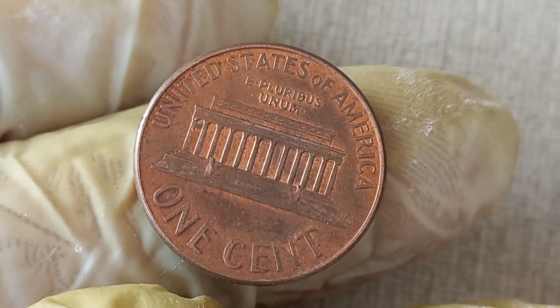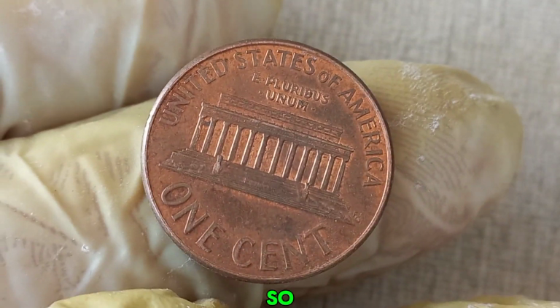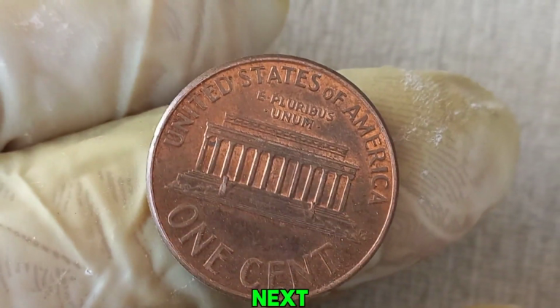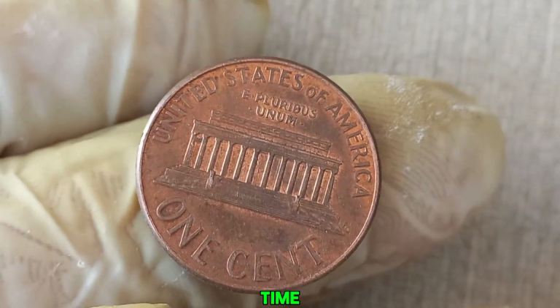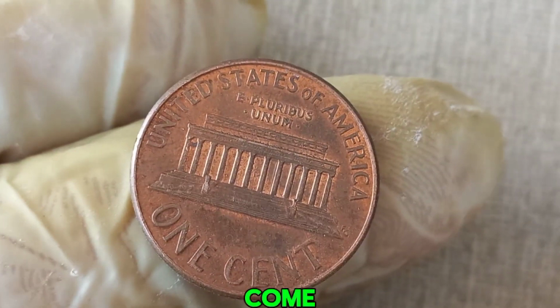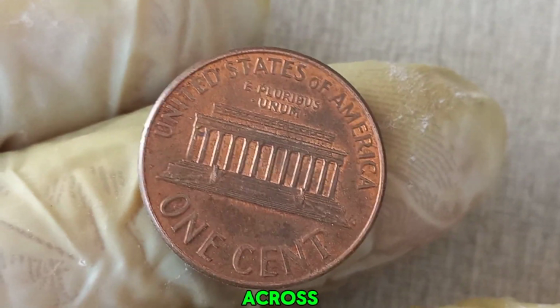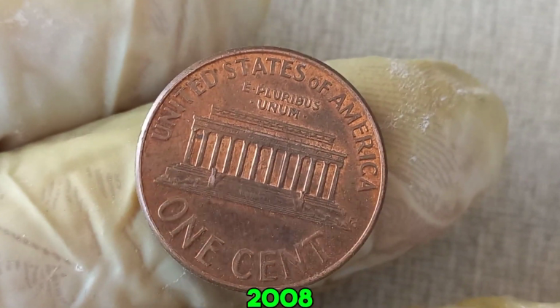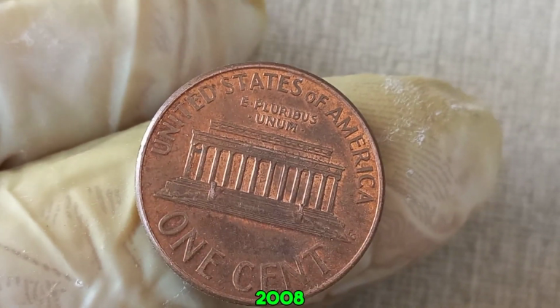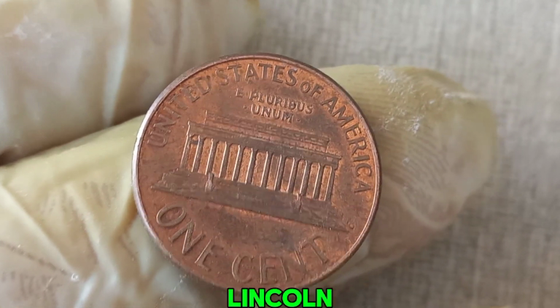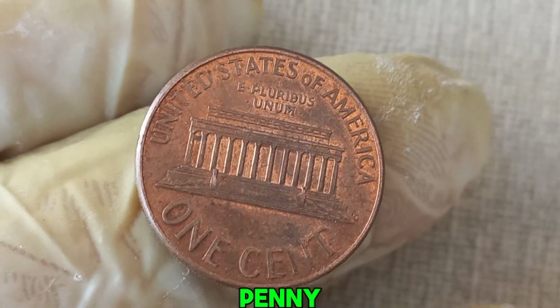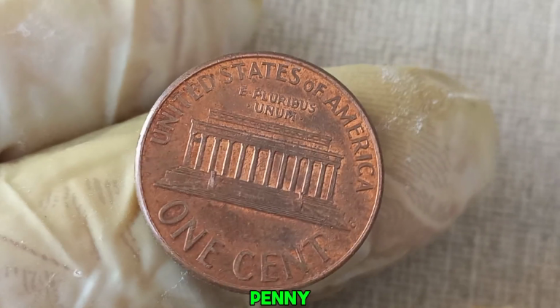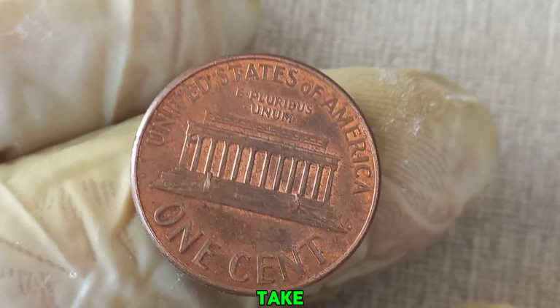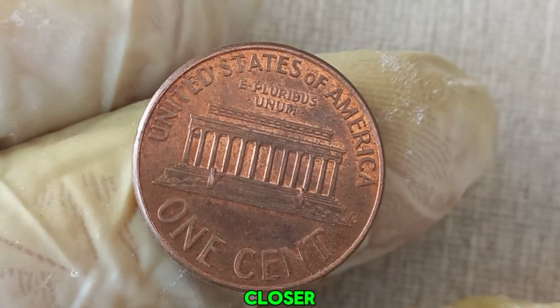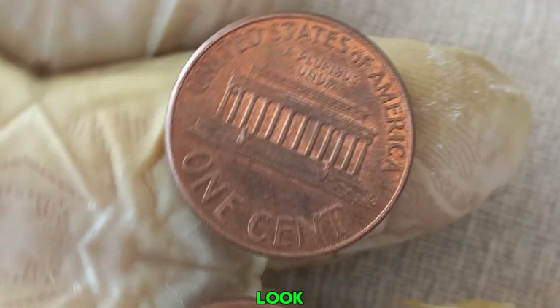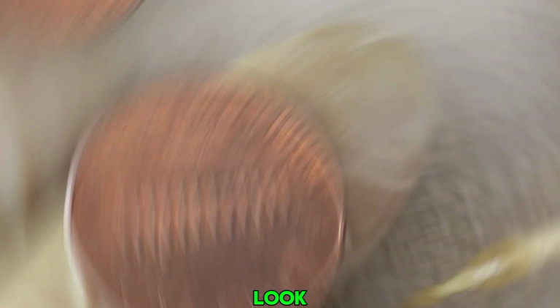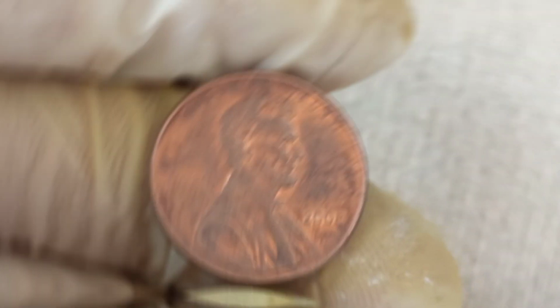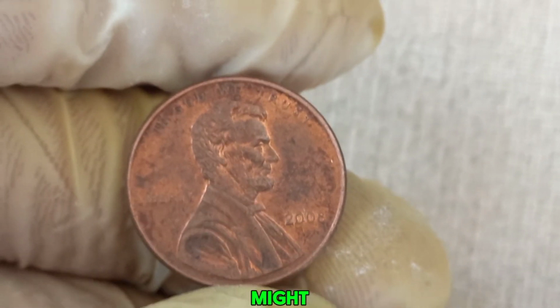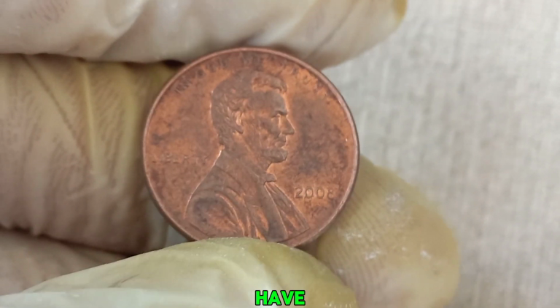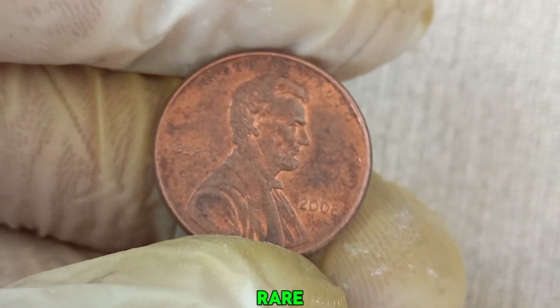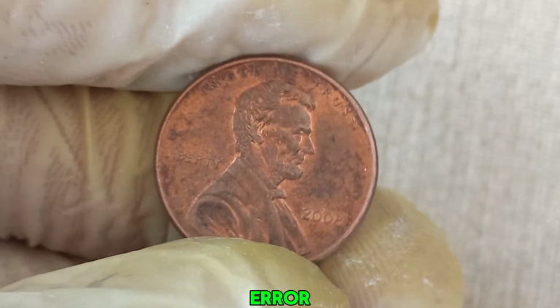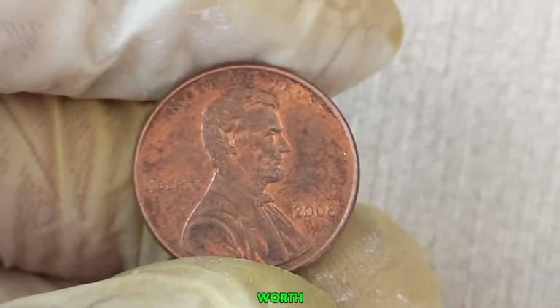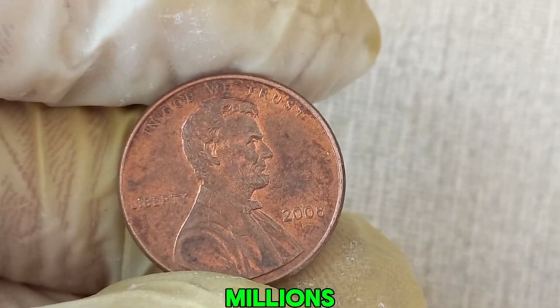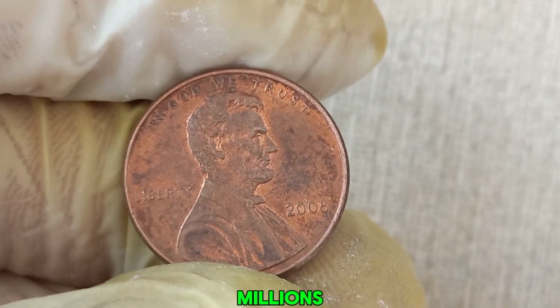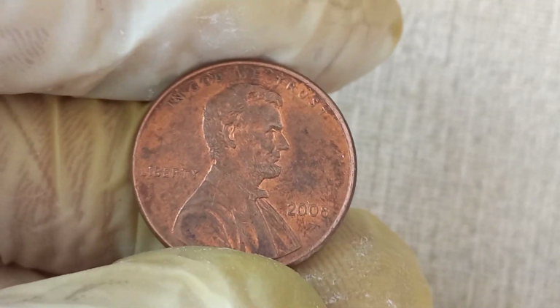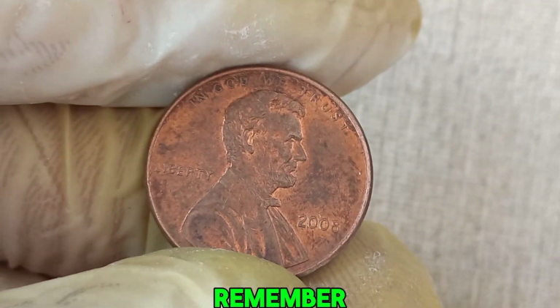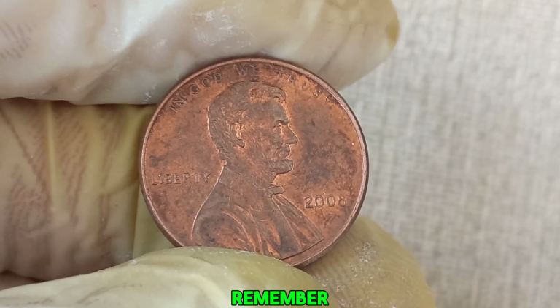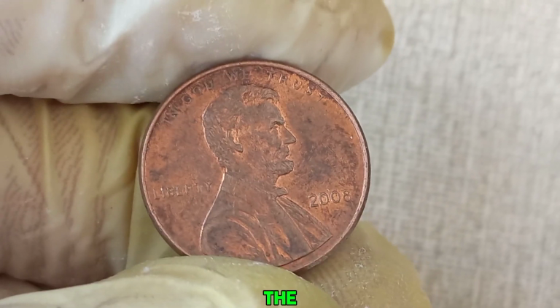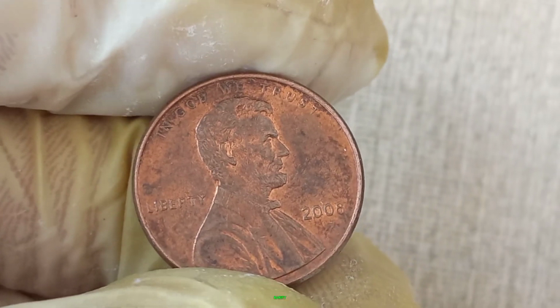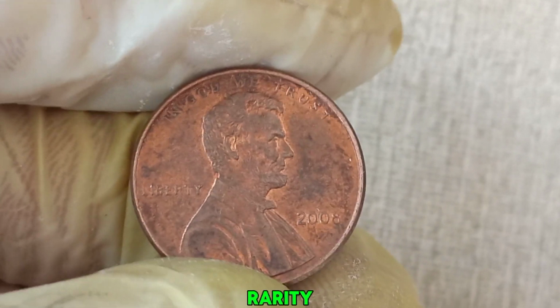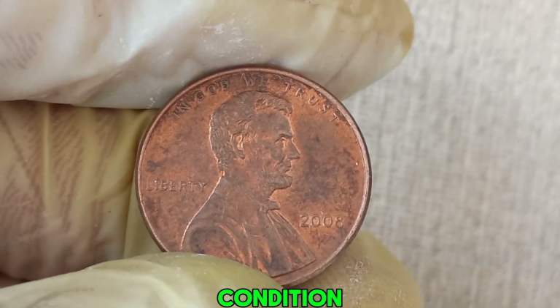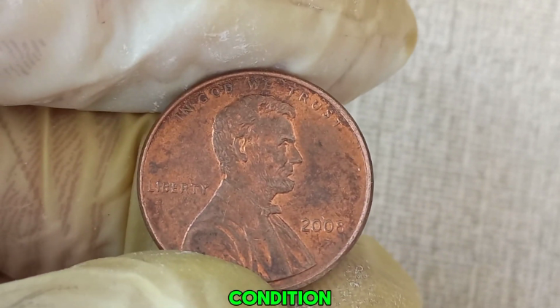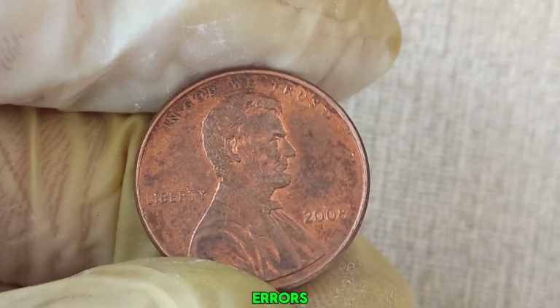So, next time you come across a 2008 Lincoln penny, take a closer look. You might just have a rare error coin worth millions. Remember, the key is rarity, condition, and errors.